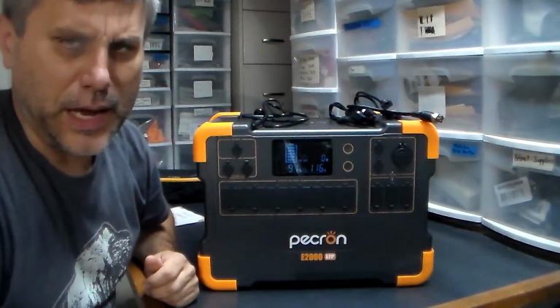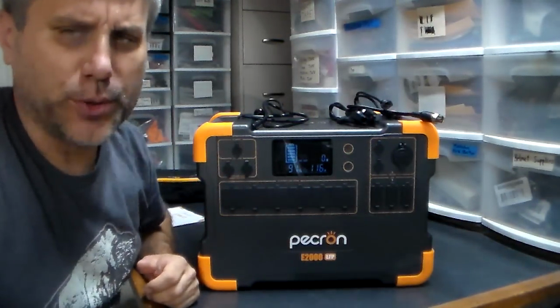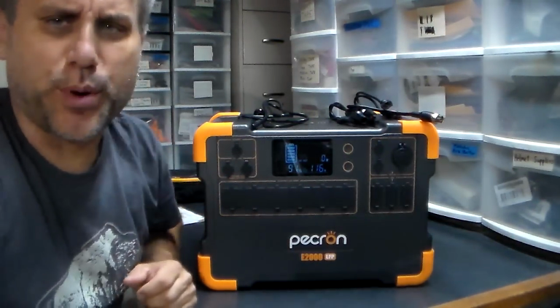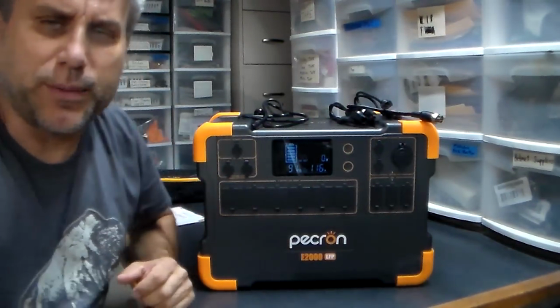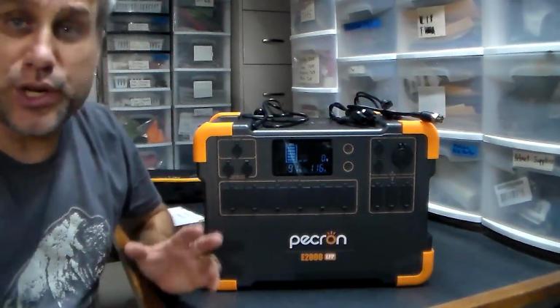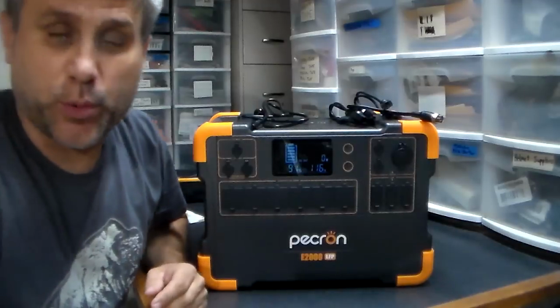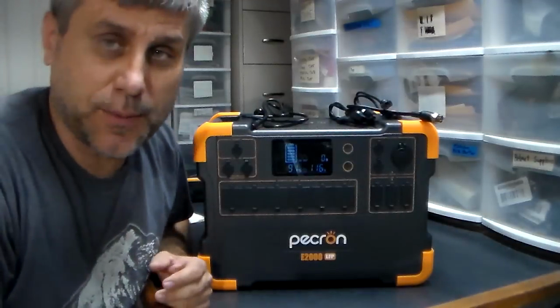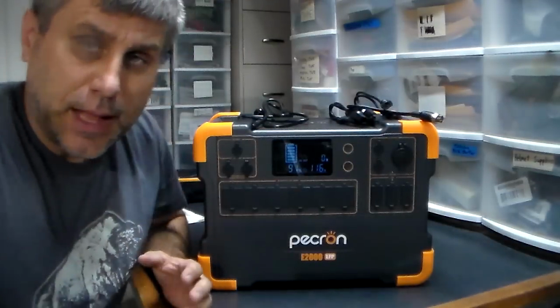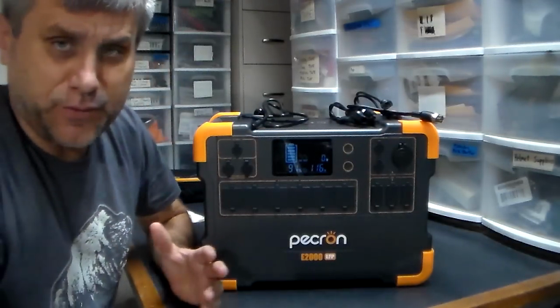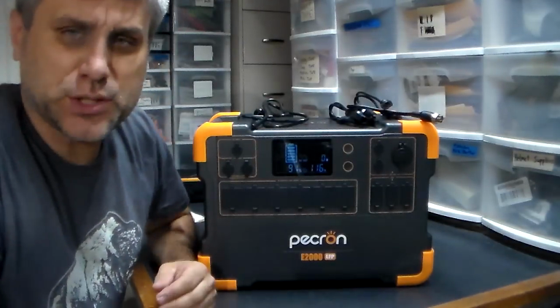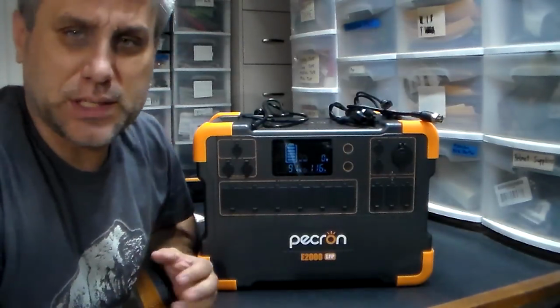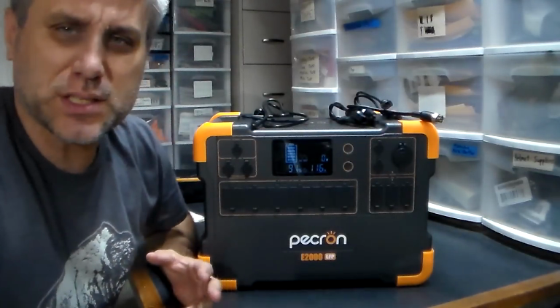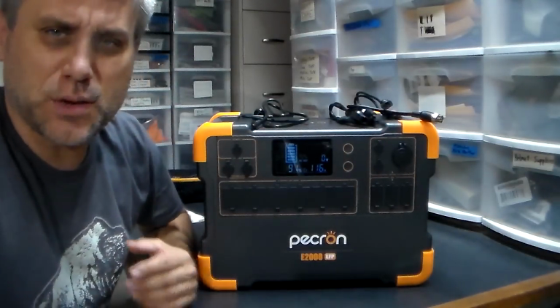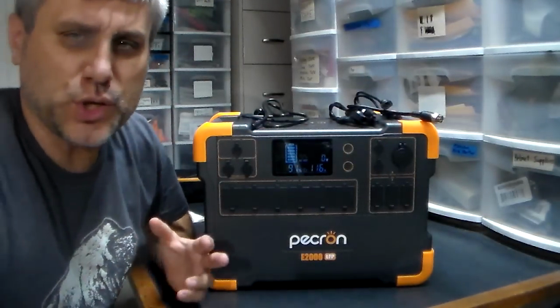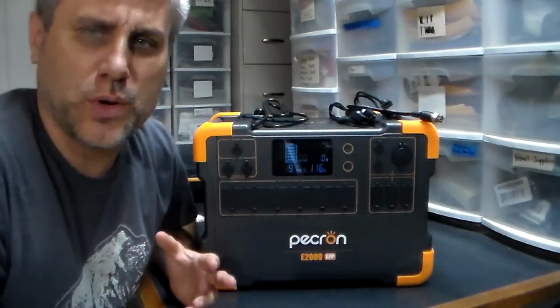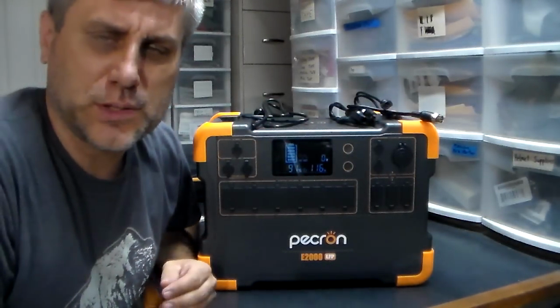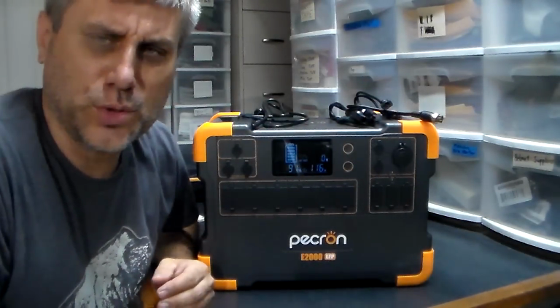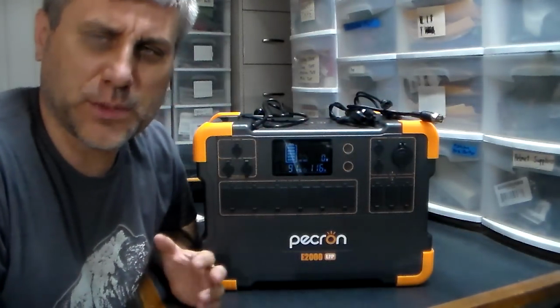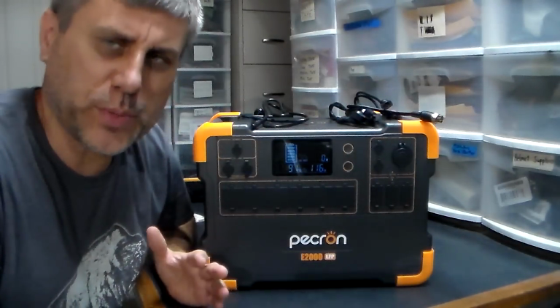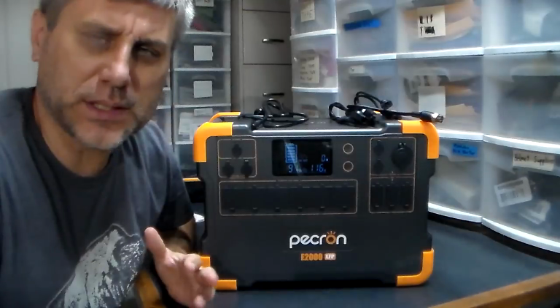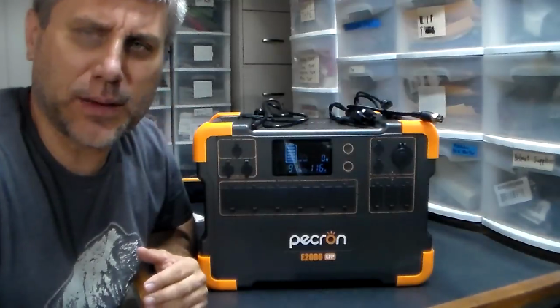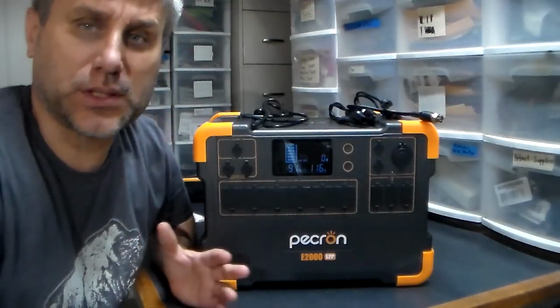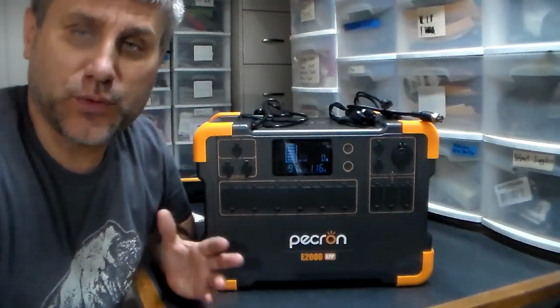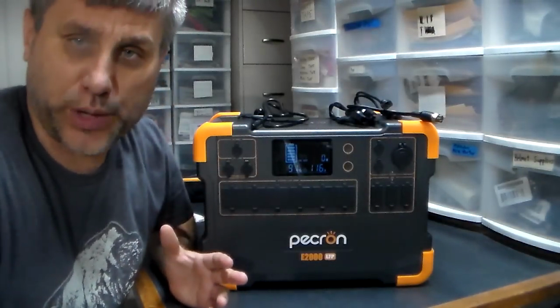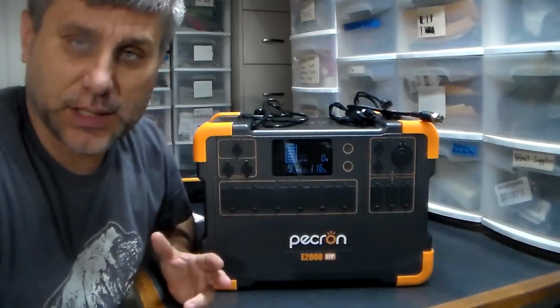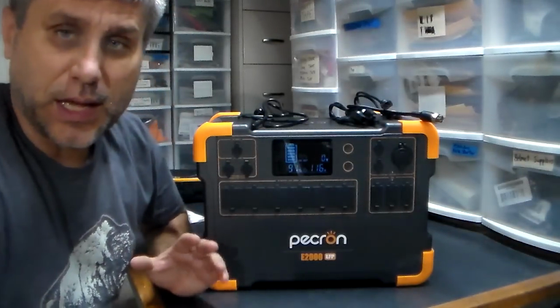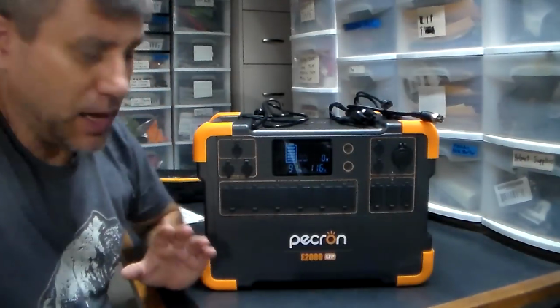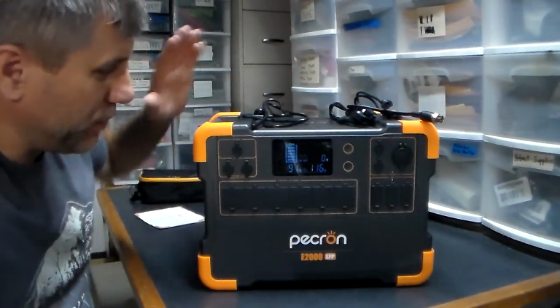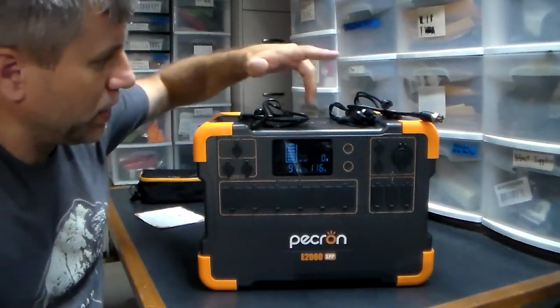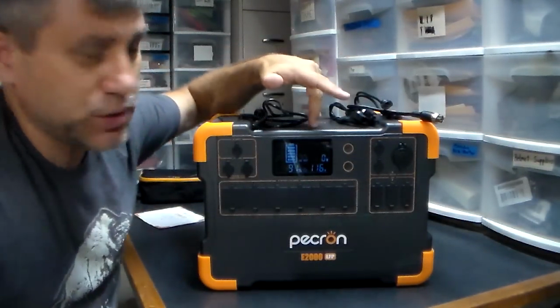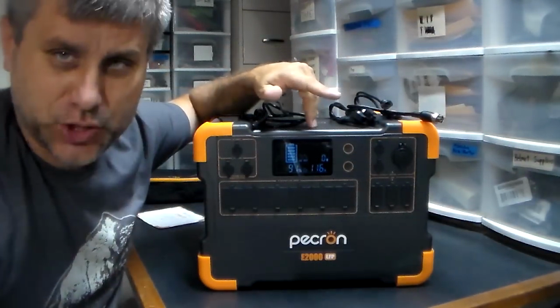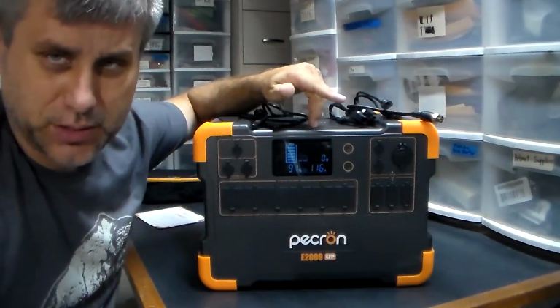Hey YouTube, this is the Purple One. I'm going to bring you another power box. A few days ago I discussed where you could go to look at some power boxes and I've discussed a few of the brands. I'm going to give you another selection here.